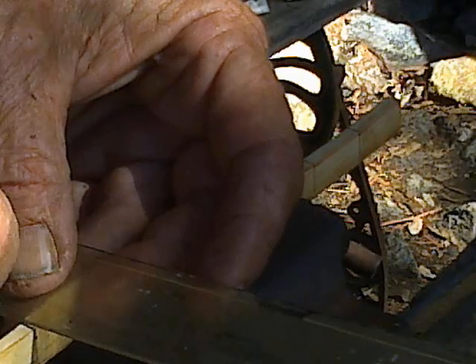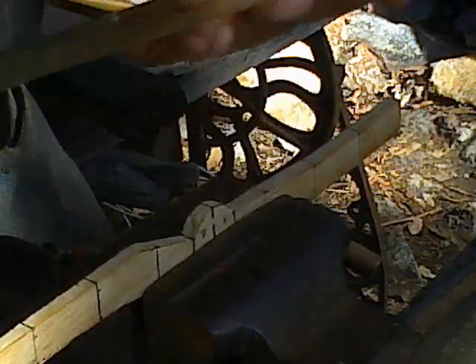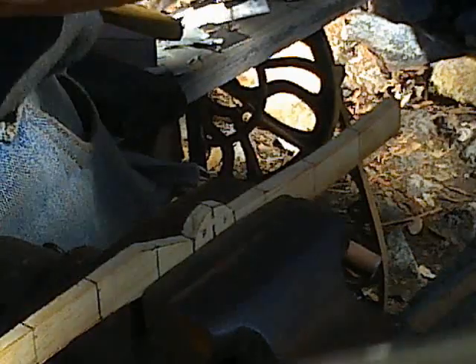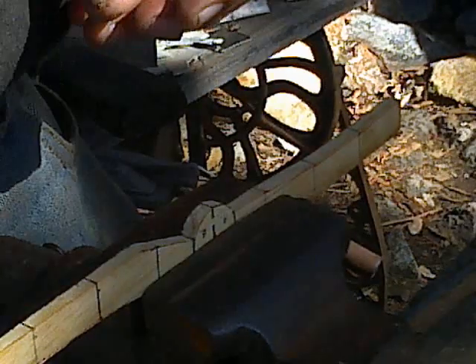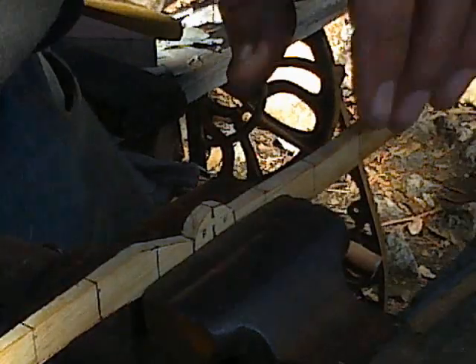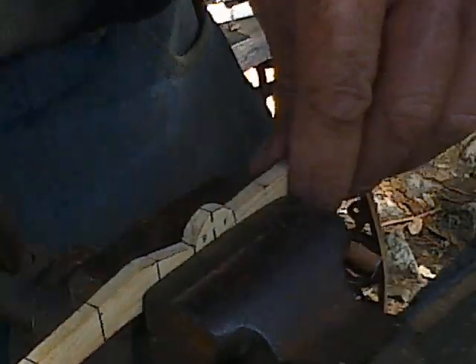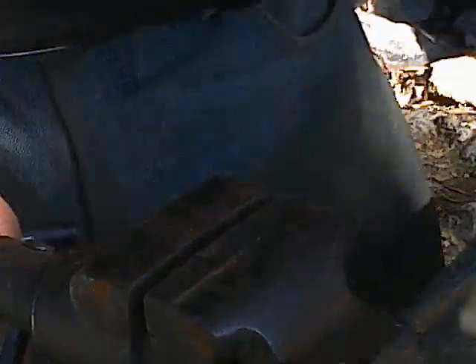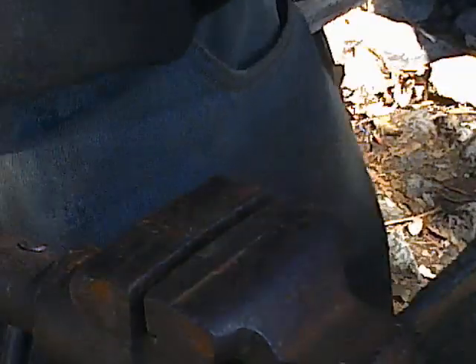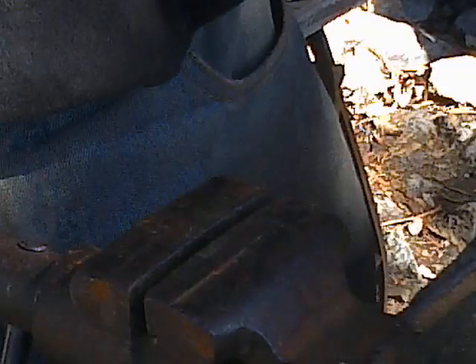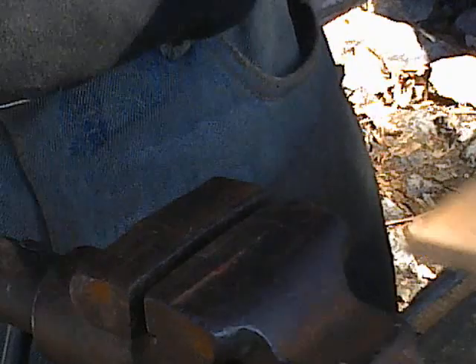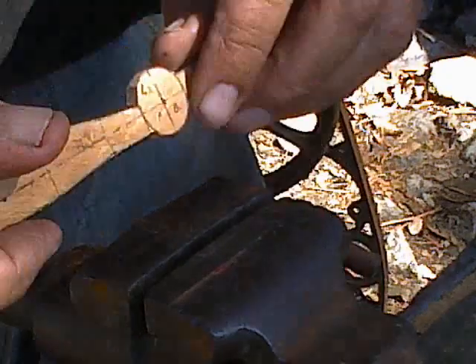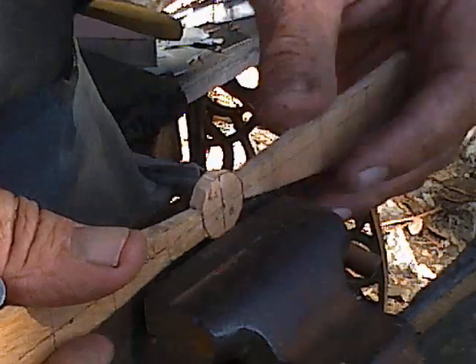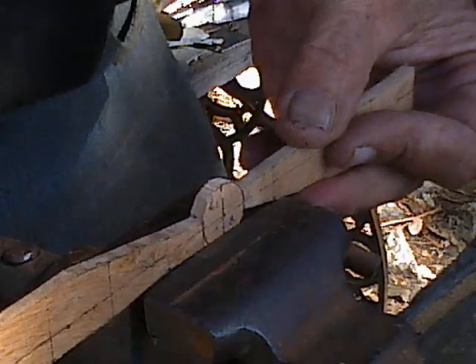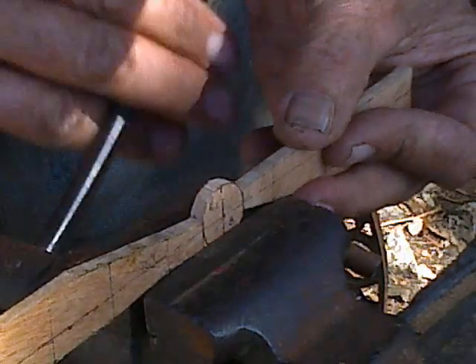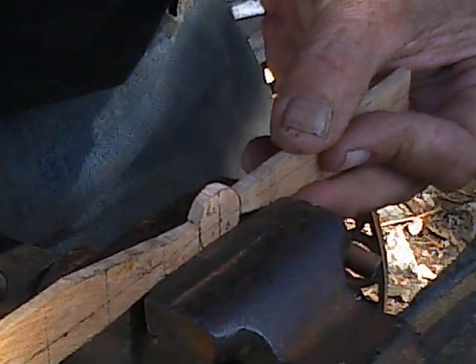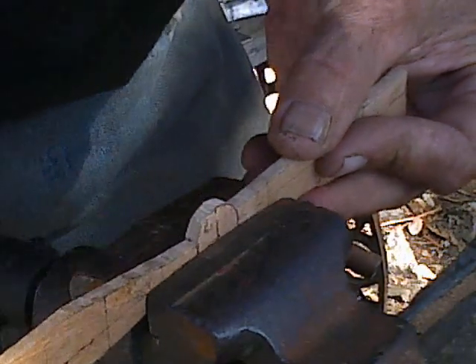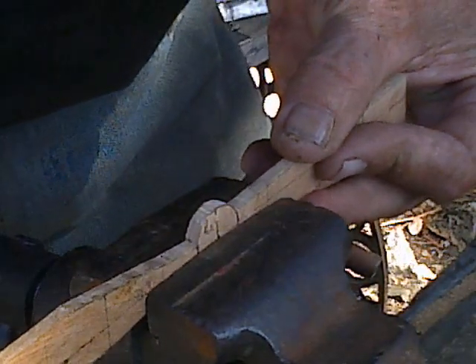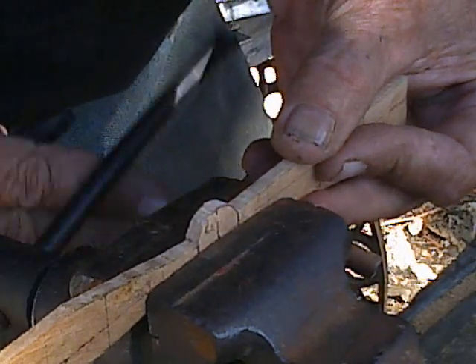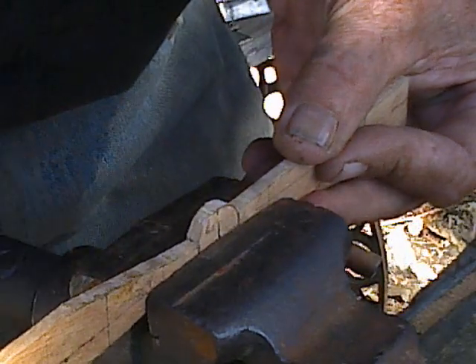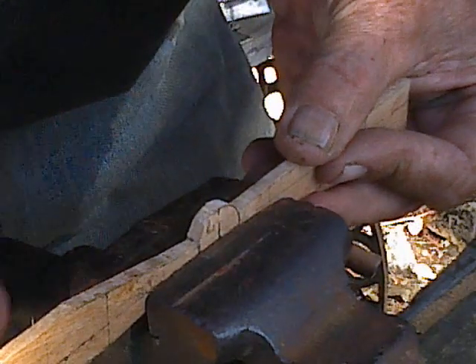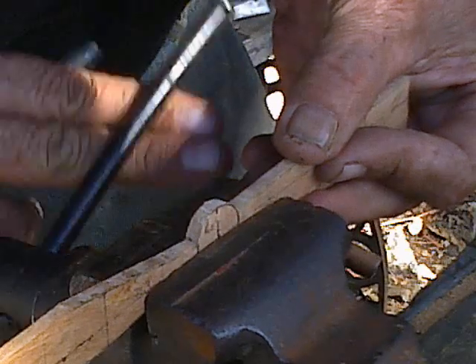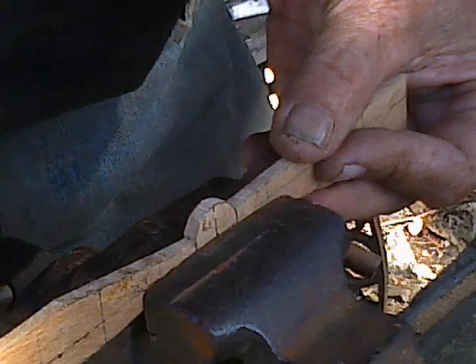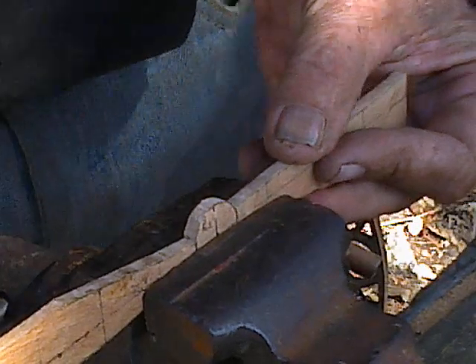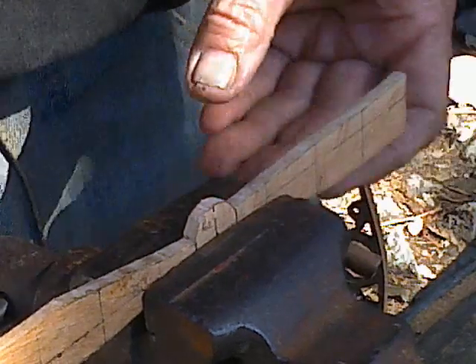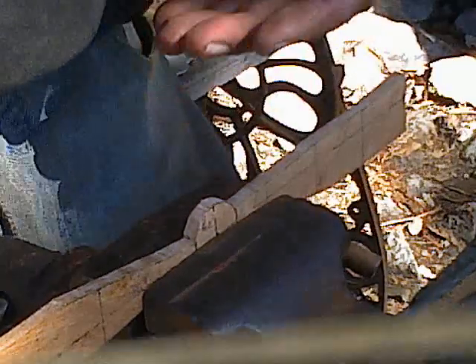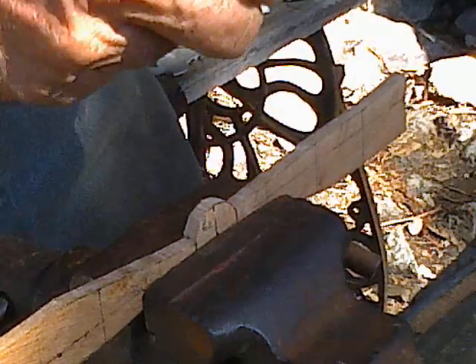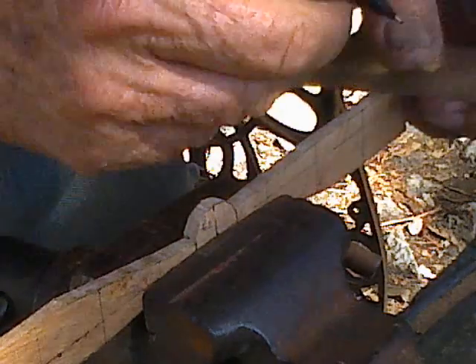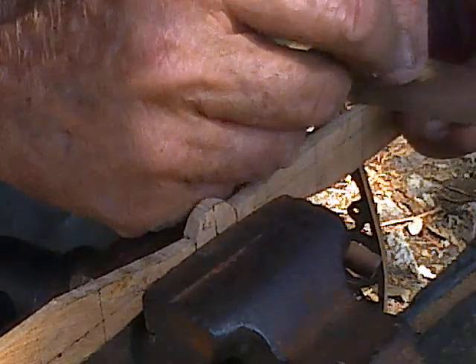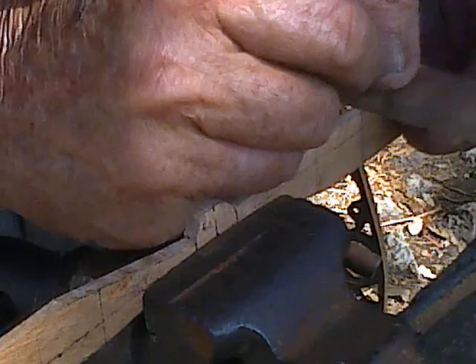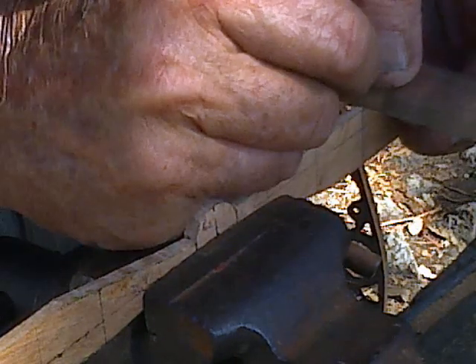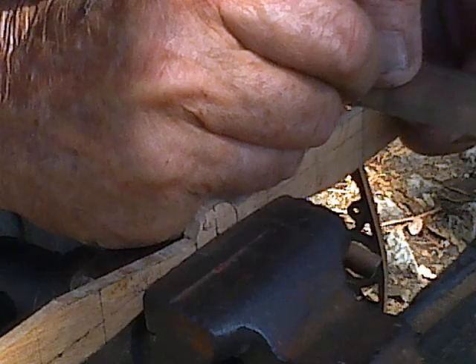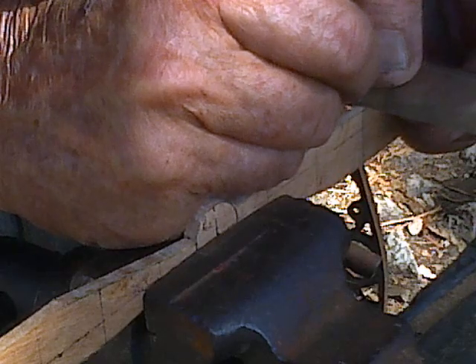So when they haven't got any actual orders coming in, they basically saw and laminate blanks for the most popular propellers that they expect to get orders for.